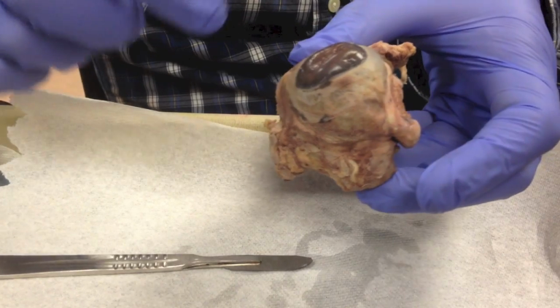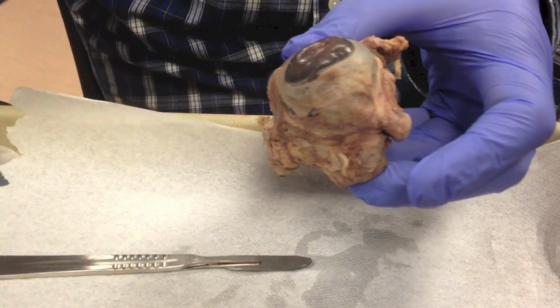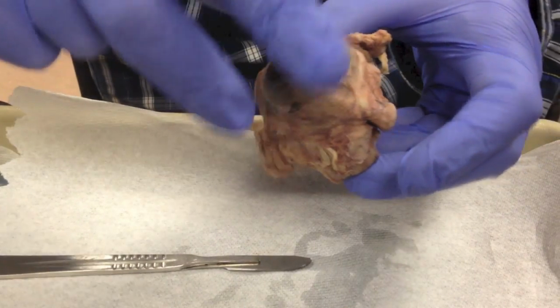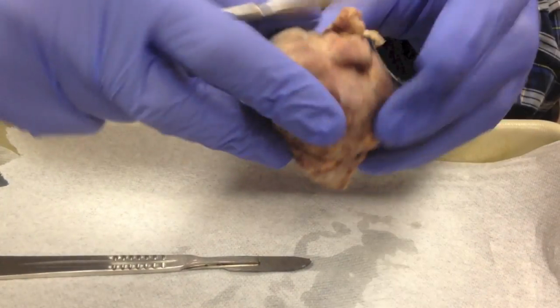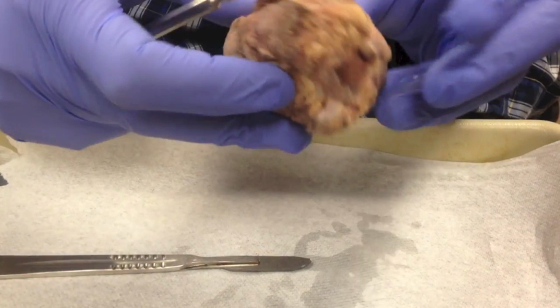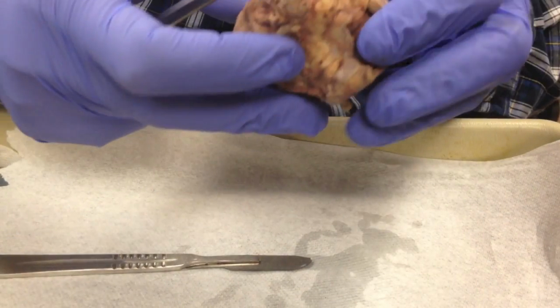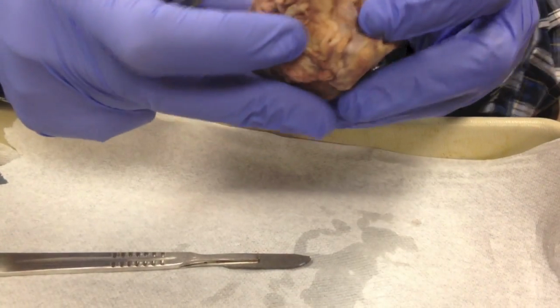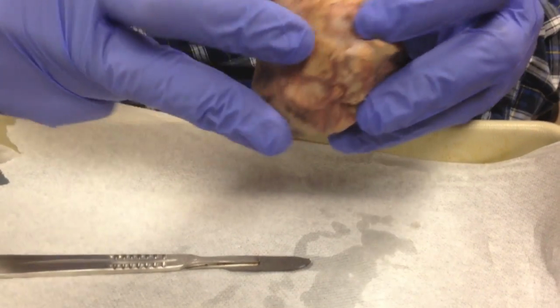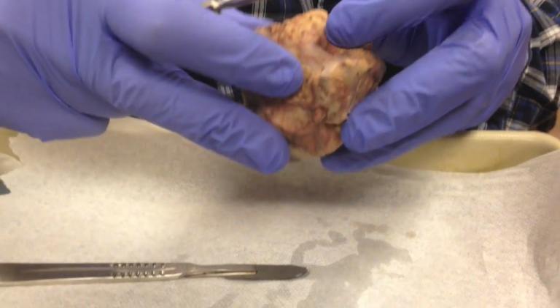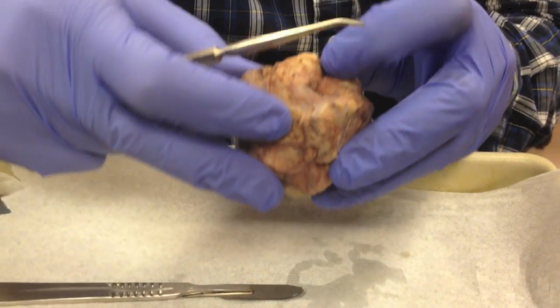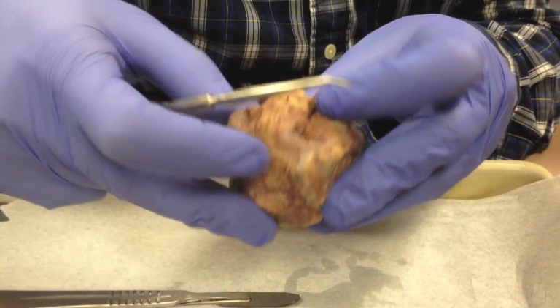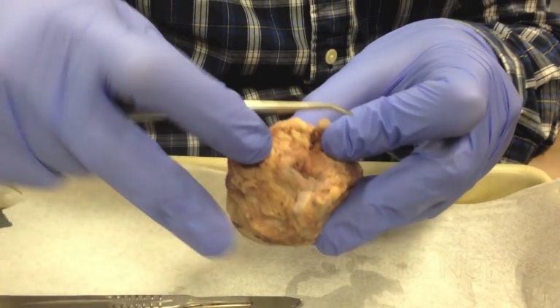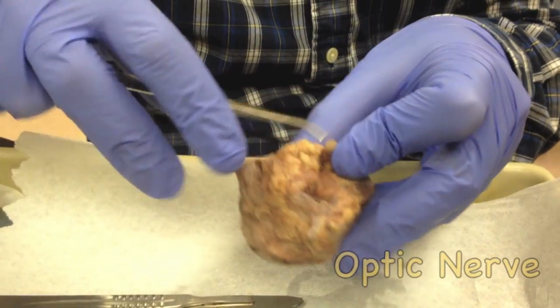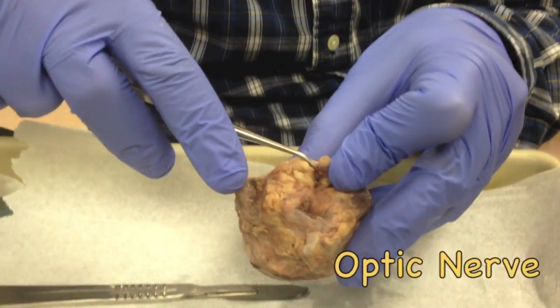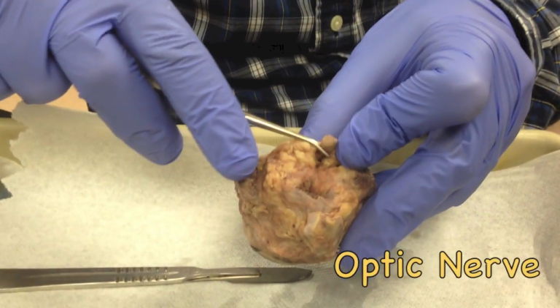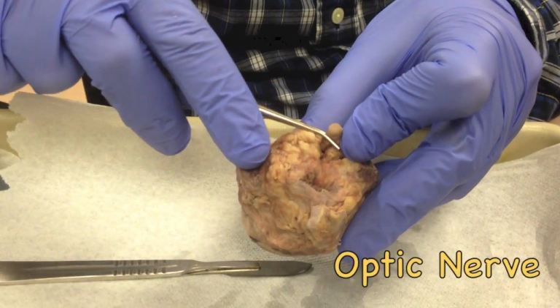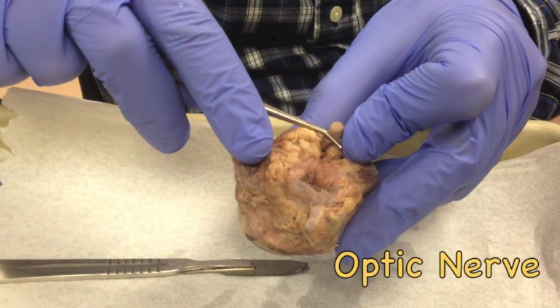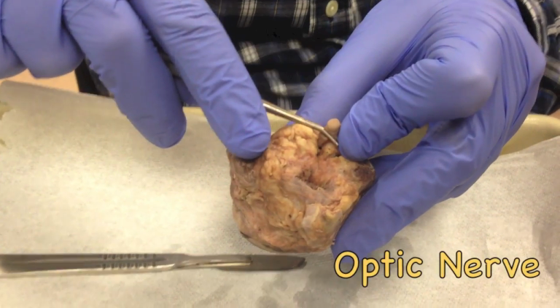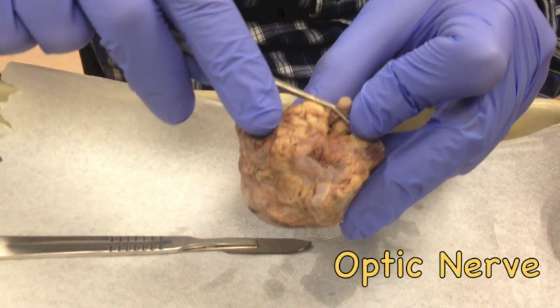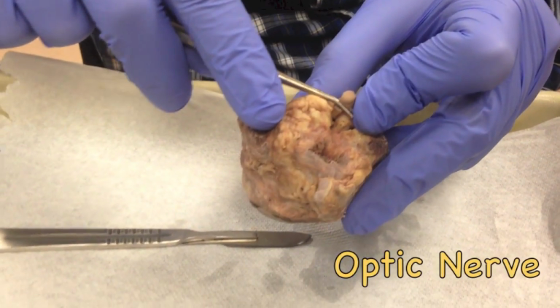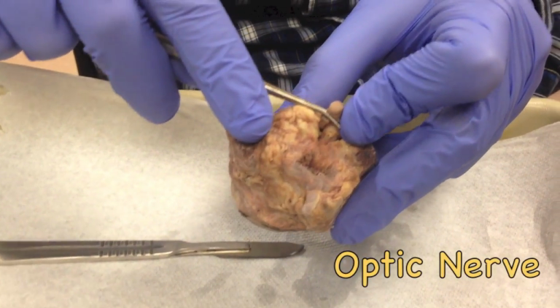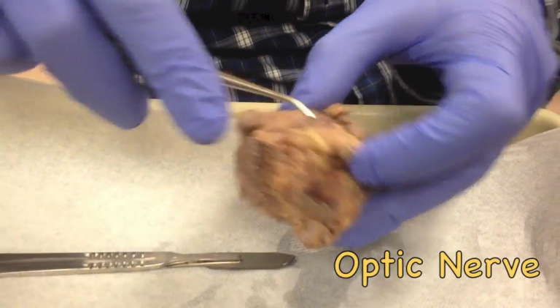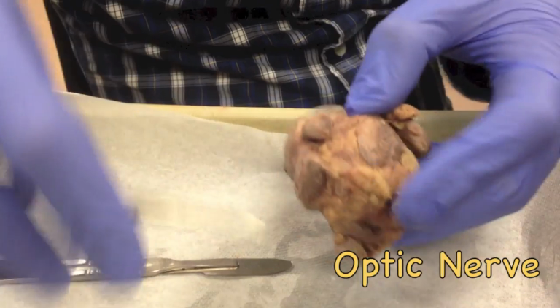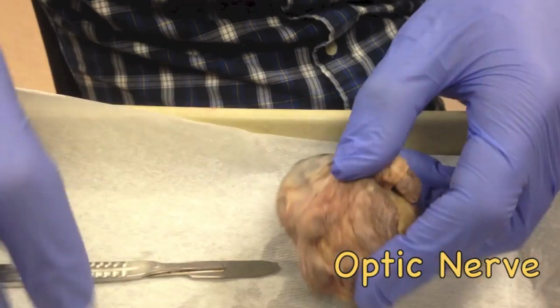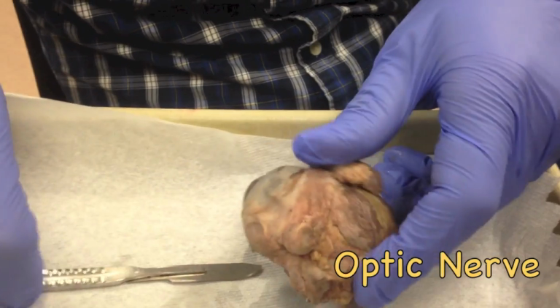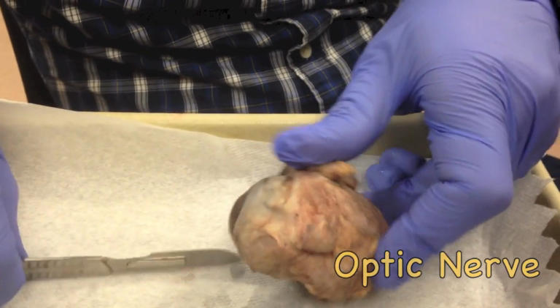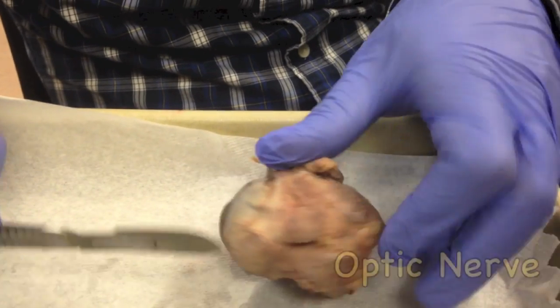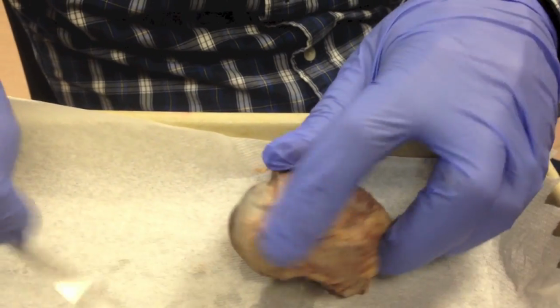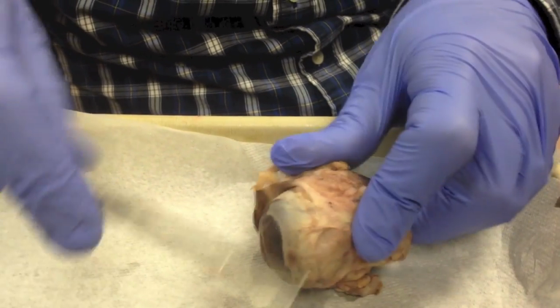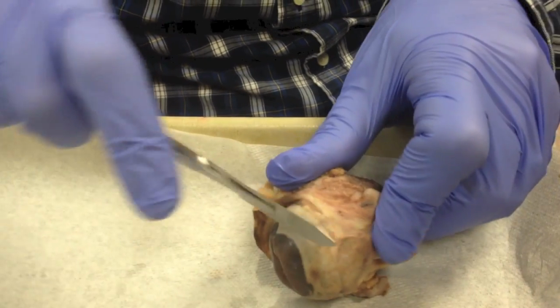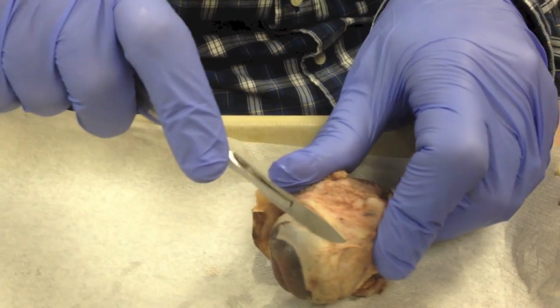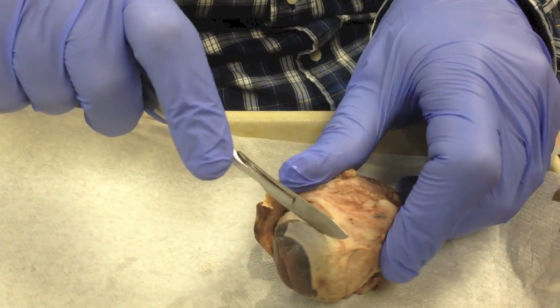In the back of the eye, we have a little nub here — that's the optic nerve. We're going to cut through this eye now to see the internal structures.